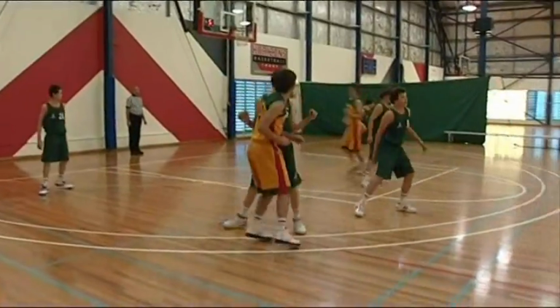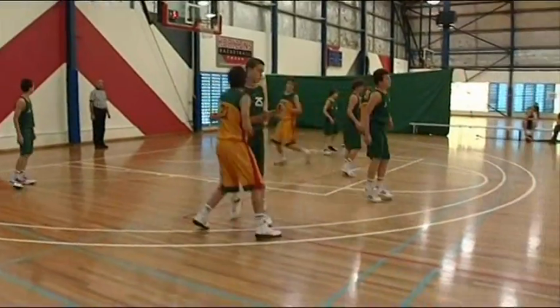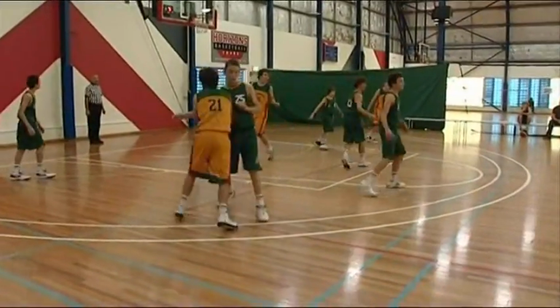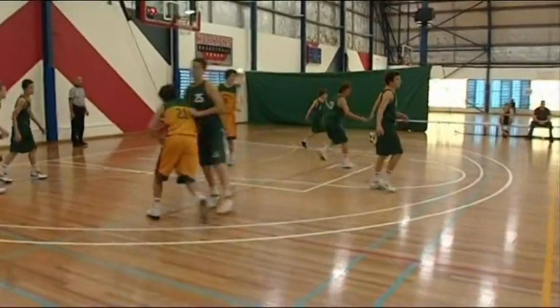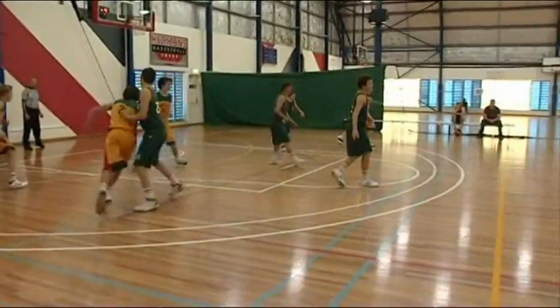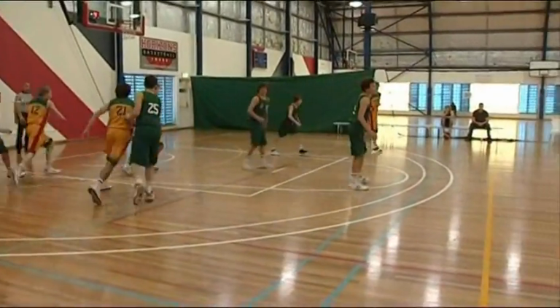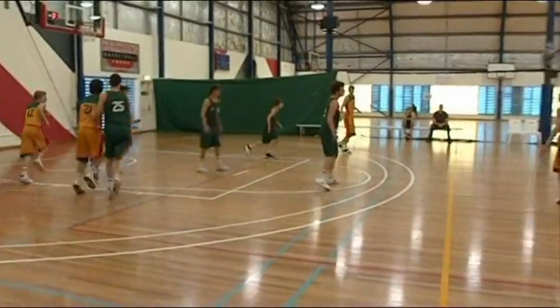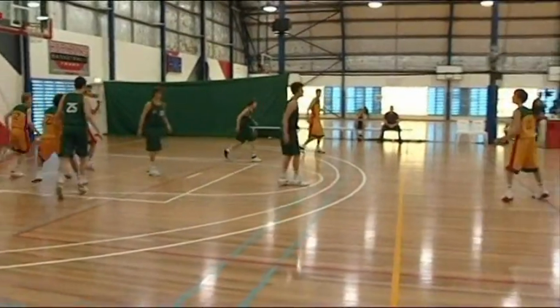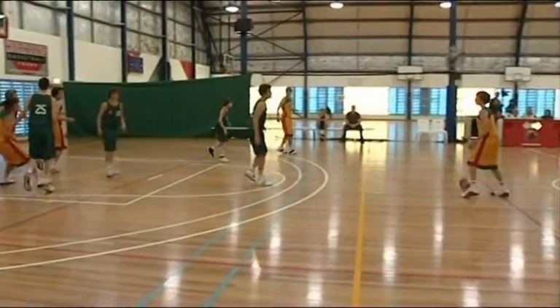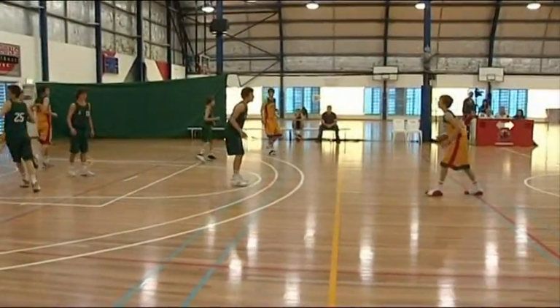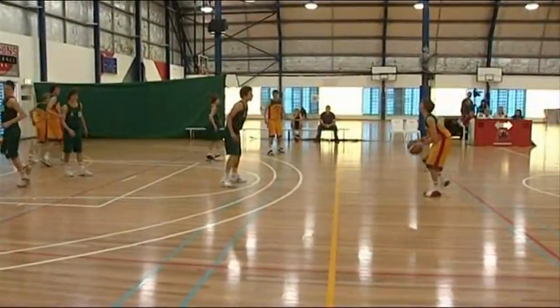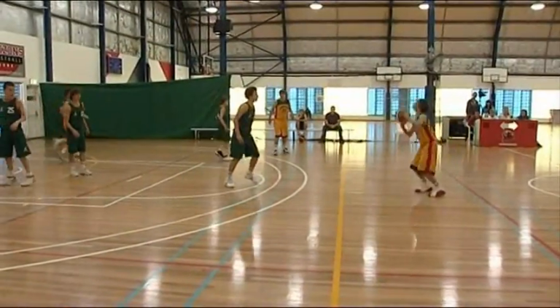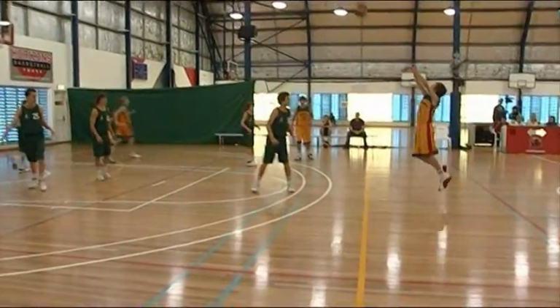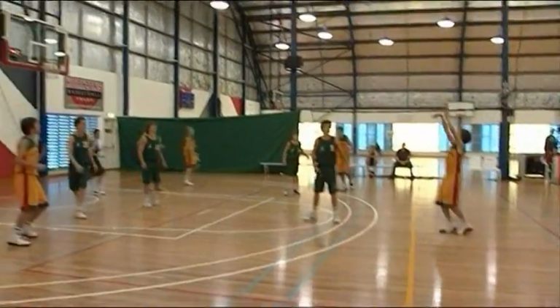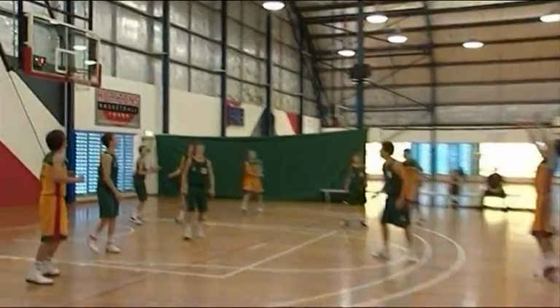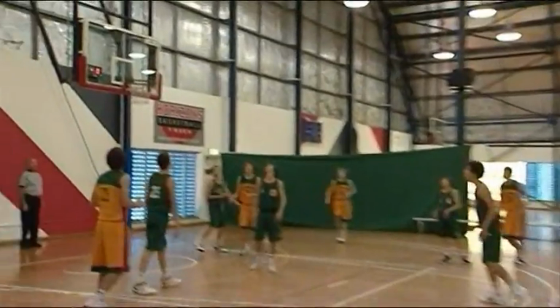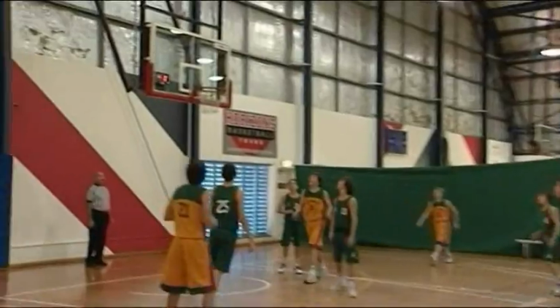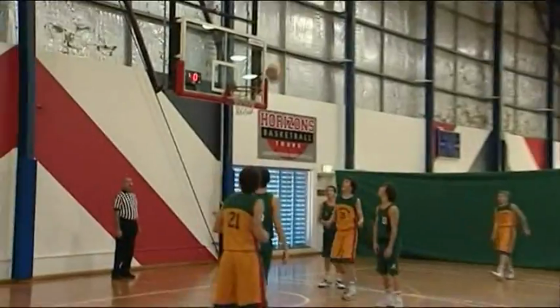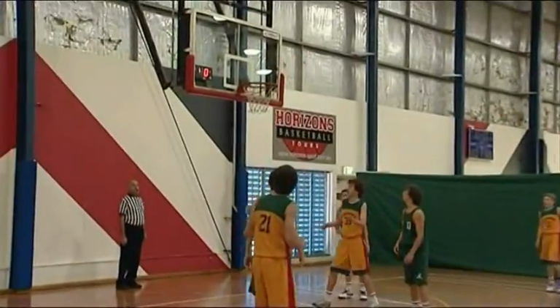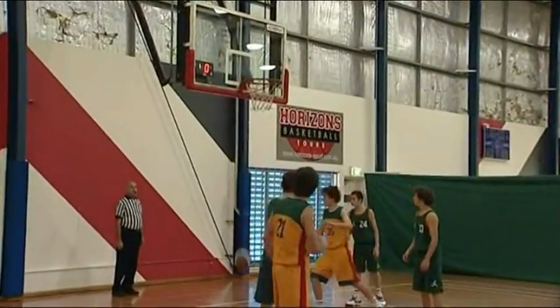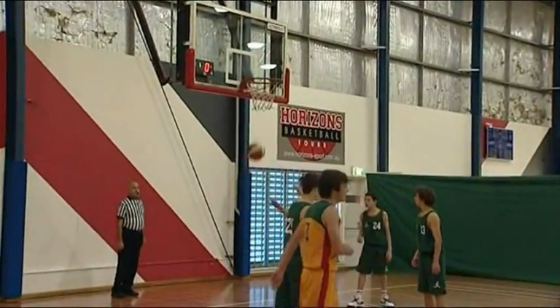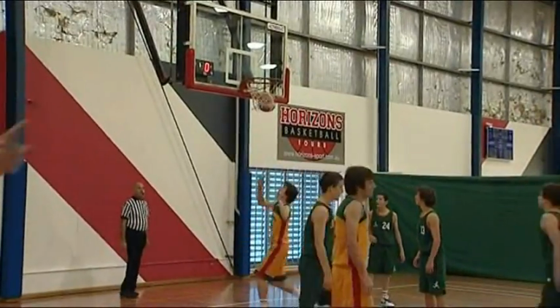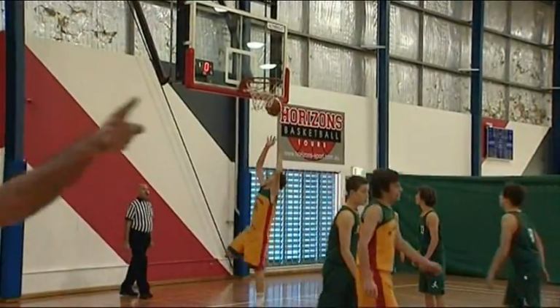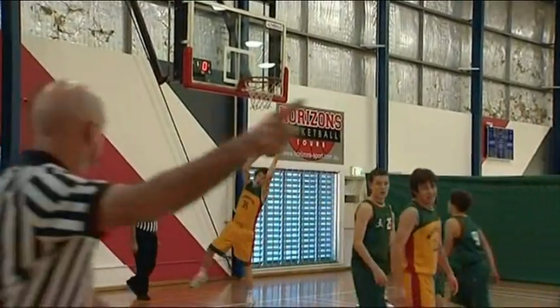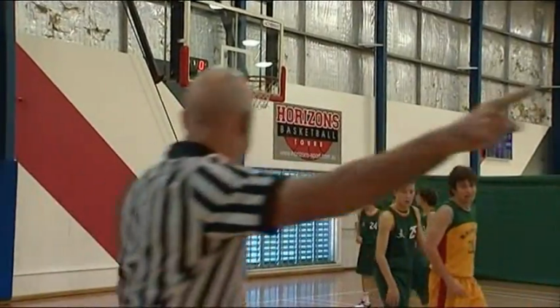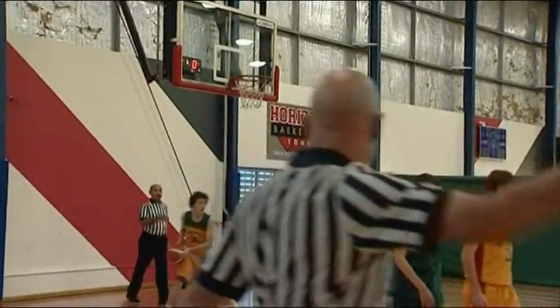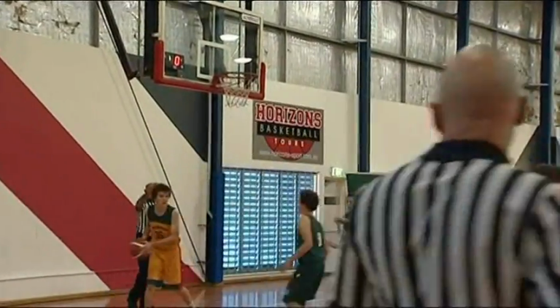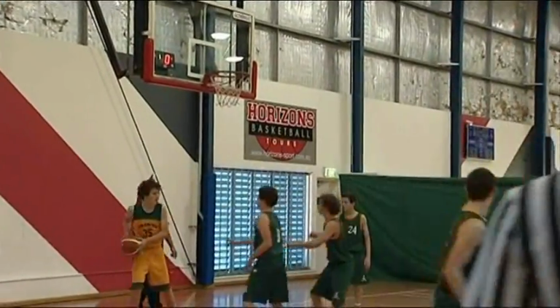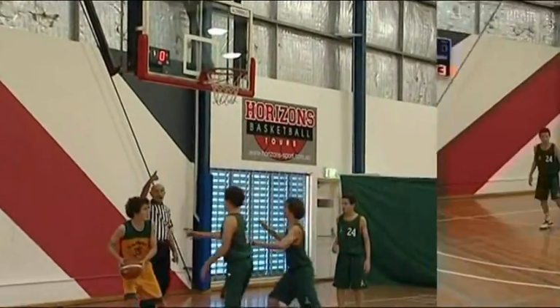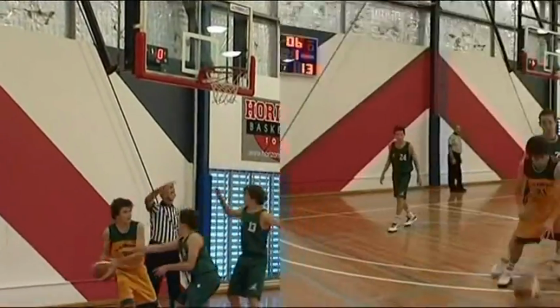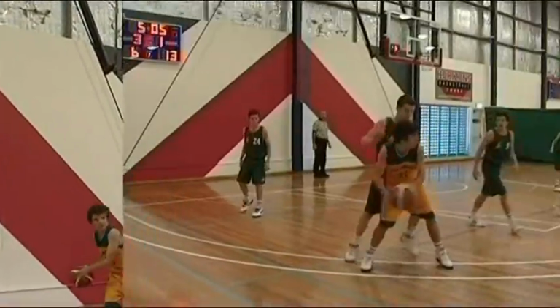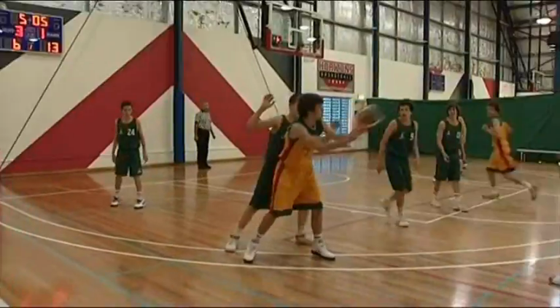In this example, the shot clock goes off while the shot is in the air. However, it then hit the ring, so it is play on.